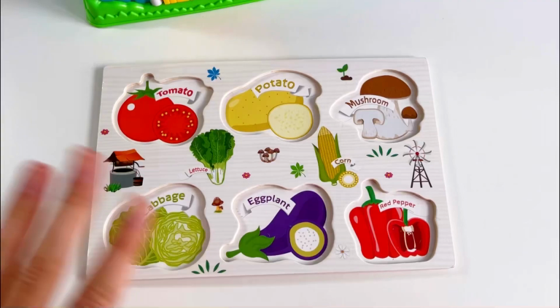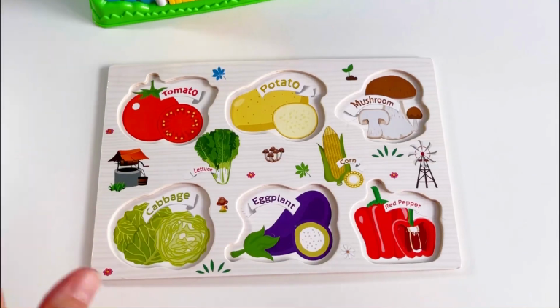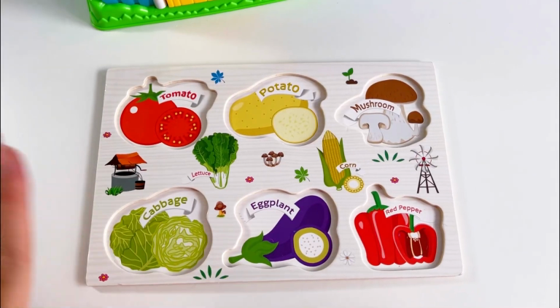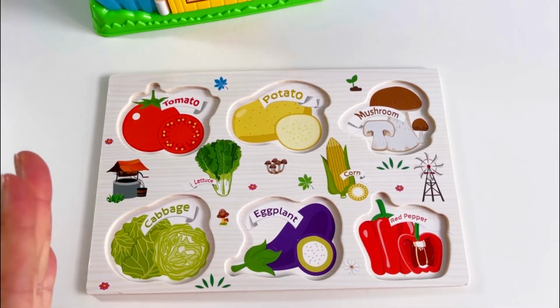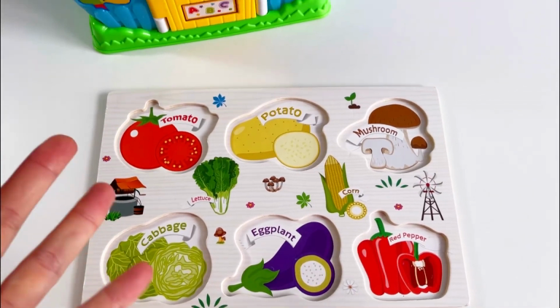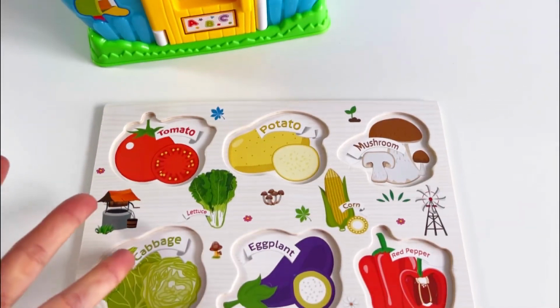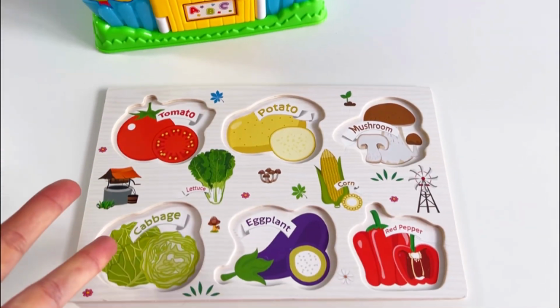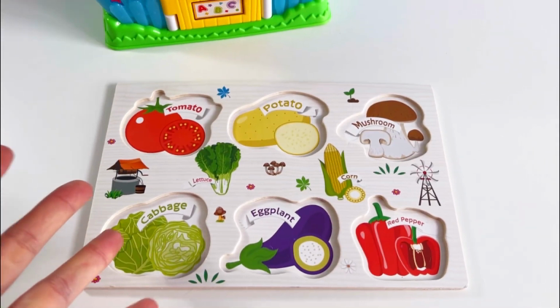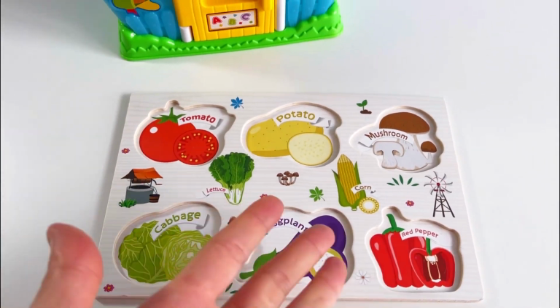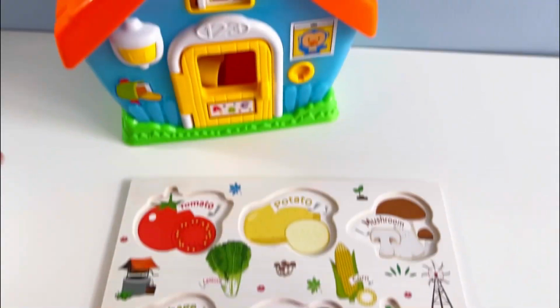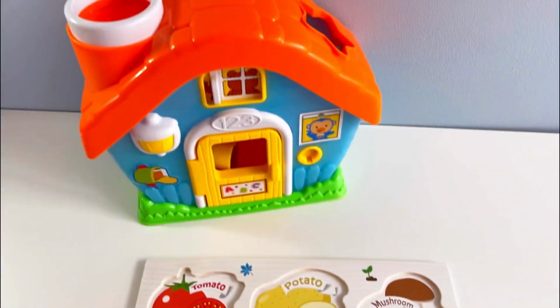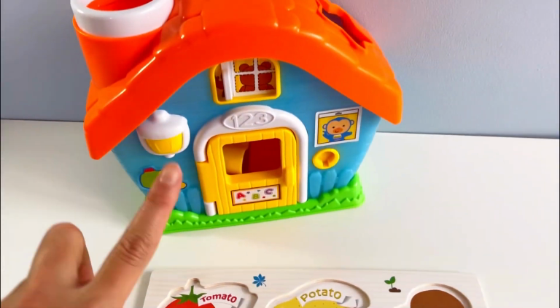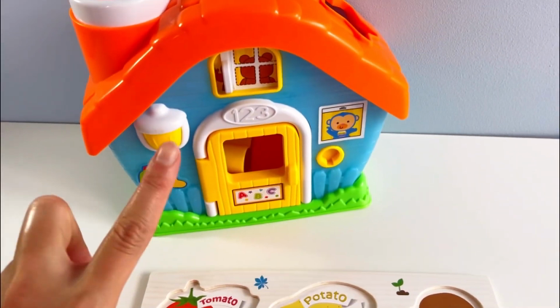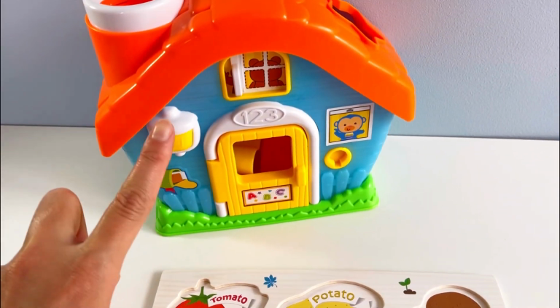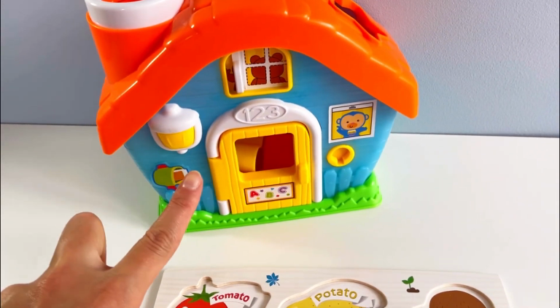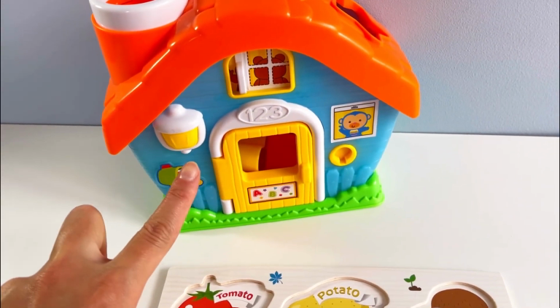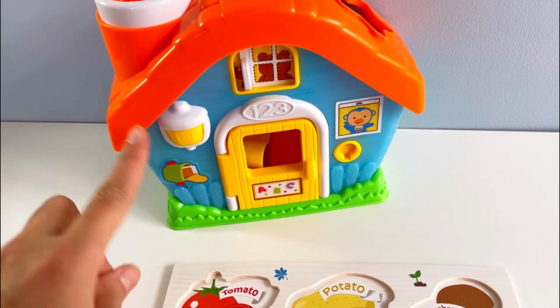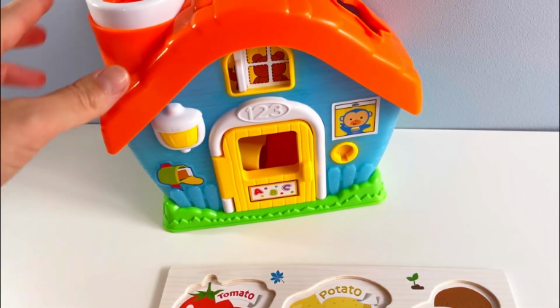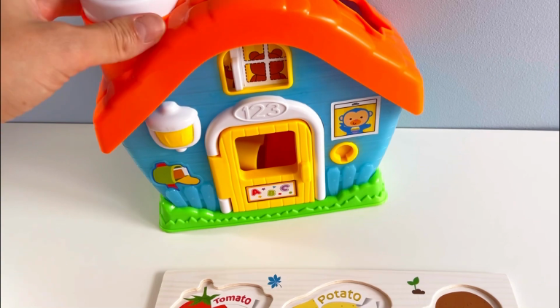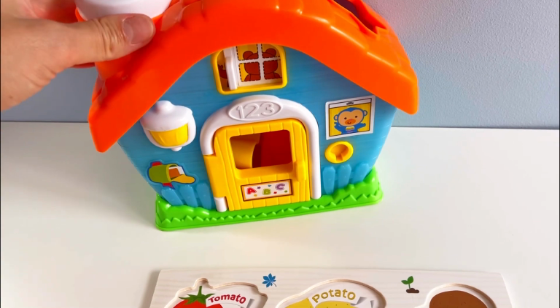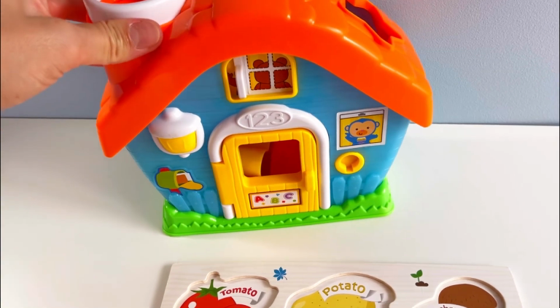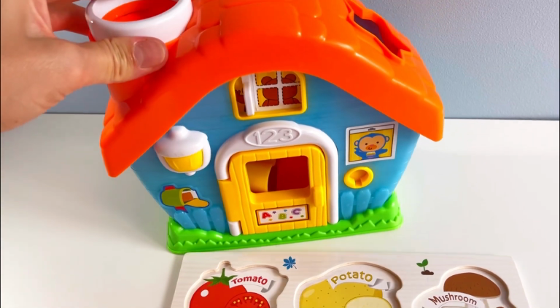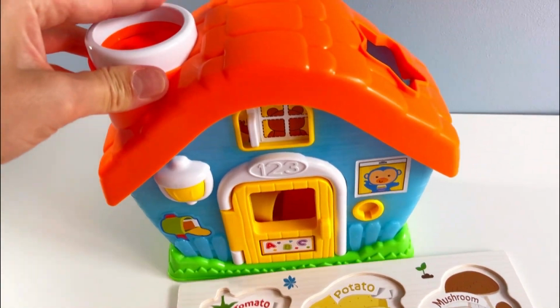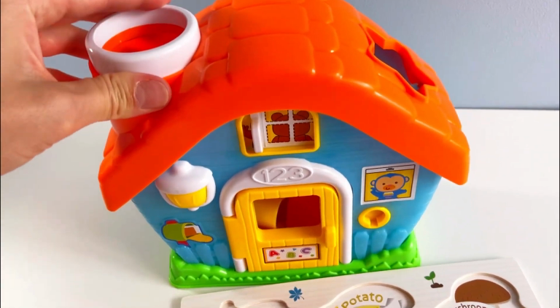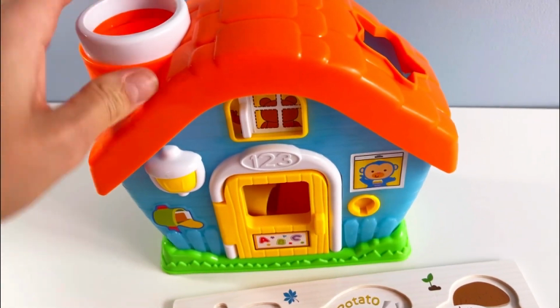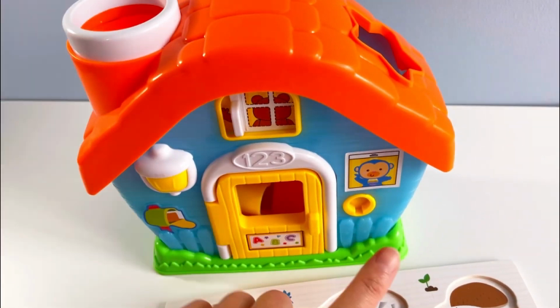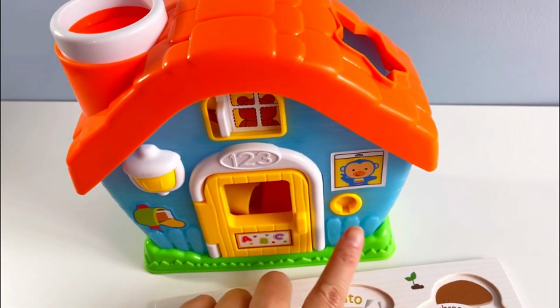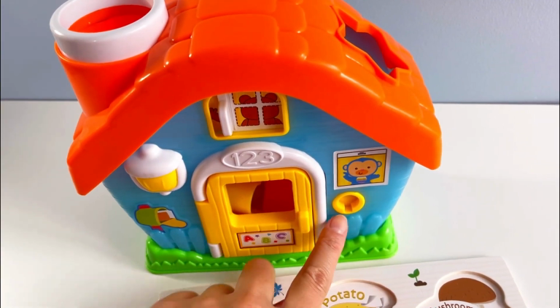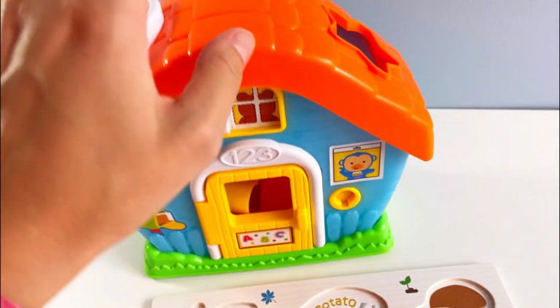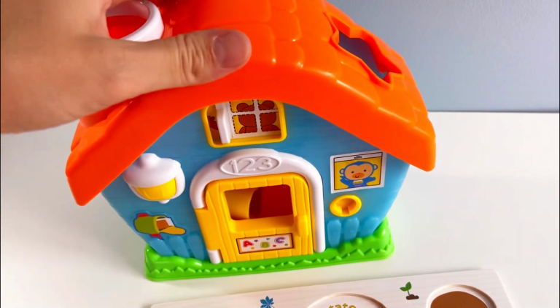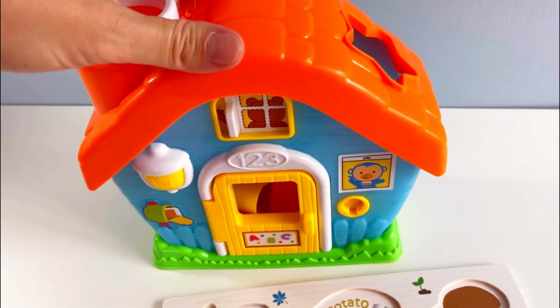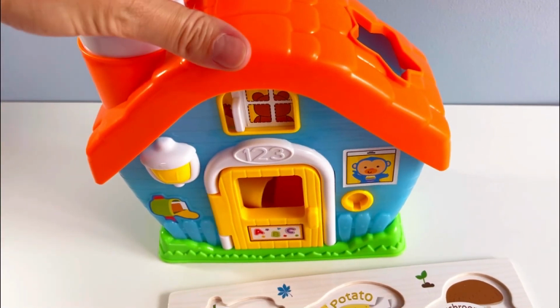Hello everyone! Look, a vegetable puzzle, but I think all my pieces are hiding inside this house. The door is locked though, we need a key to open it.